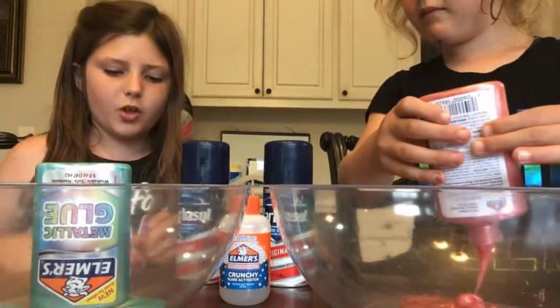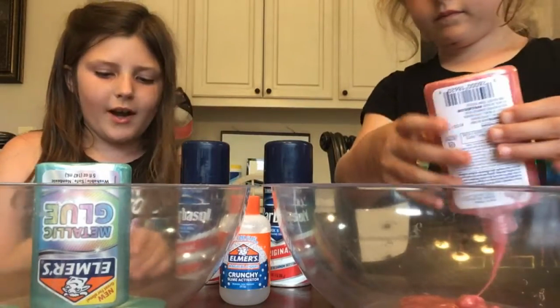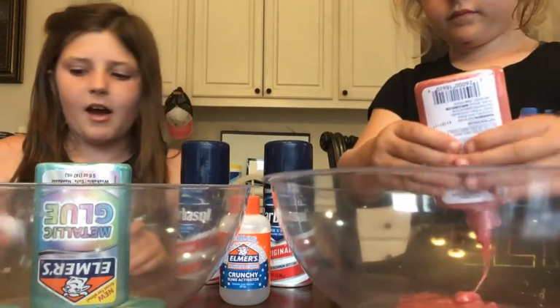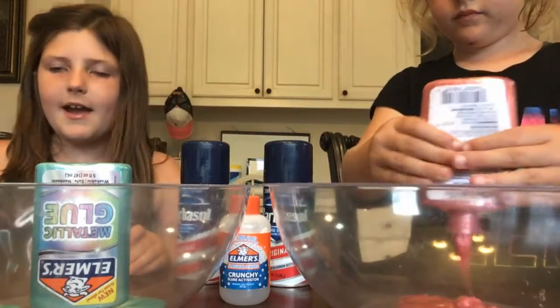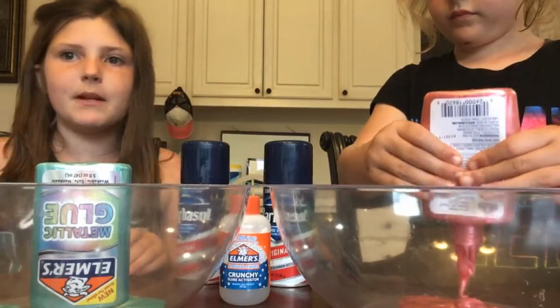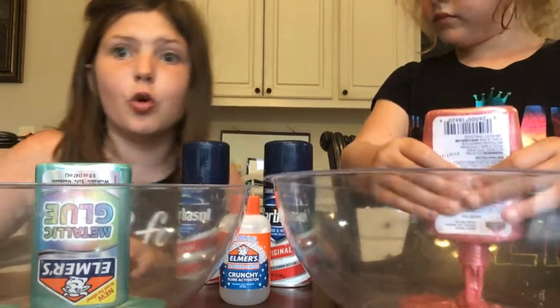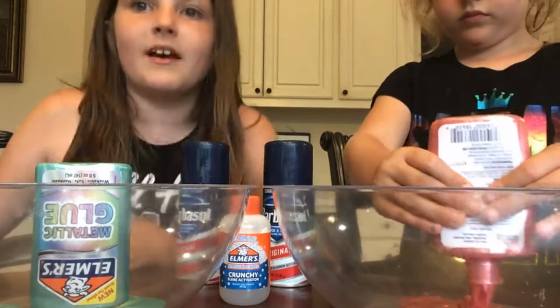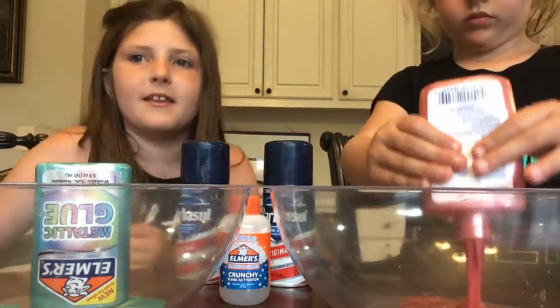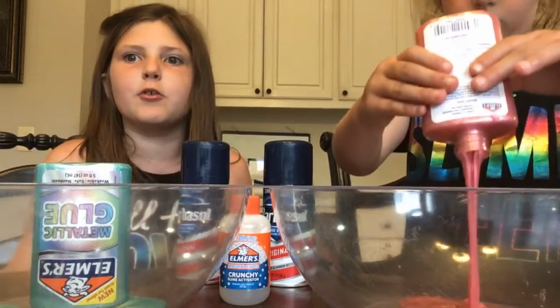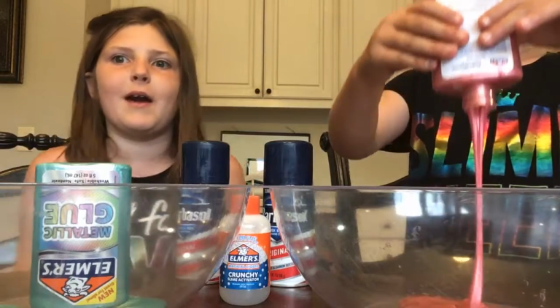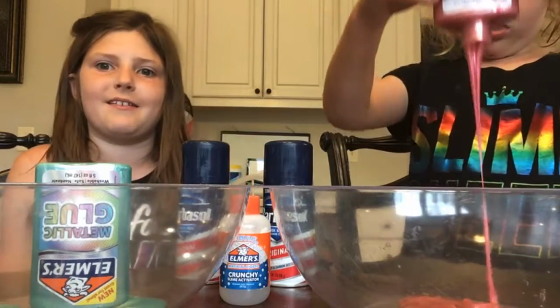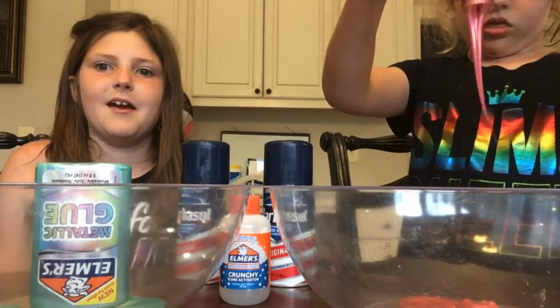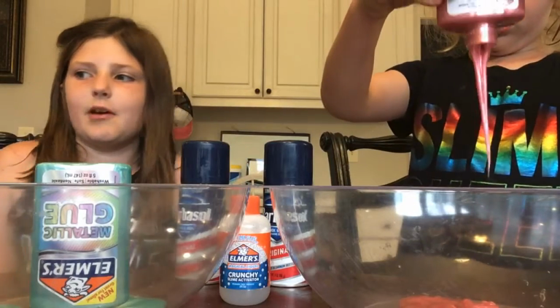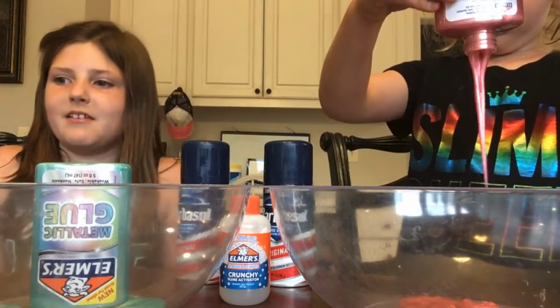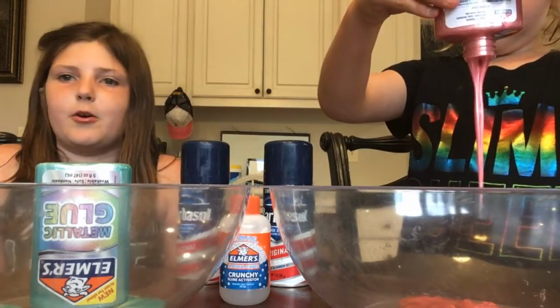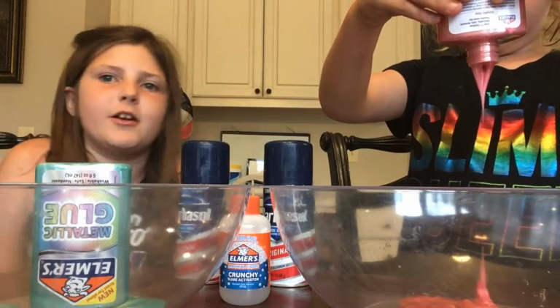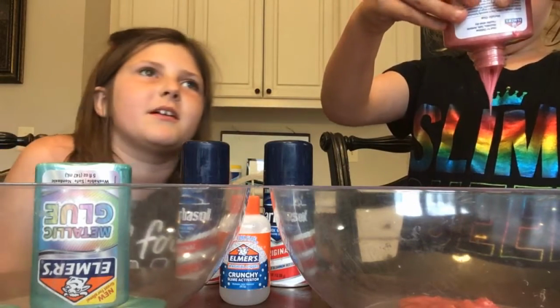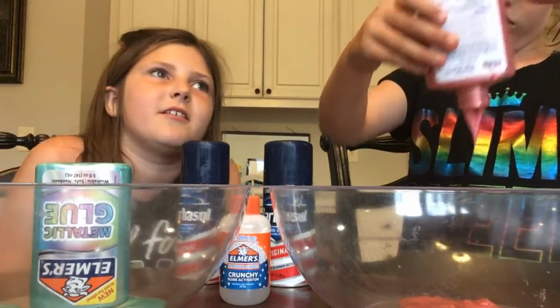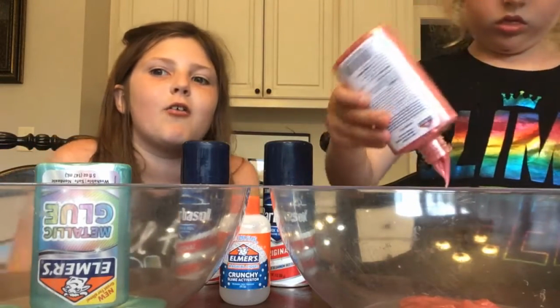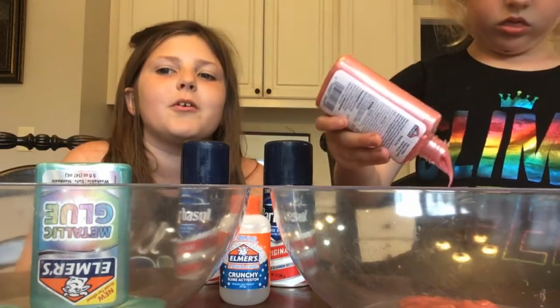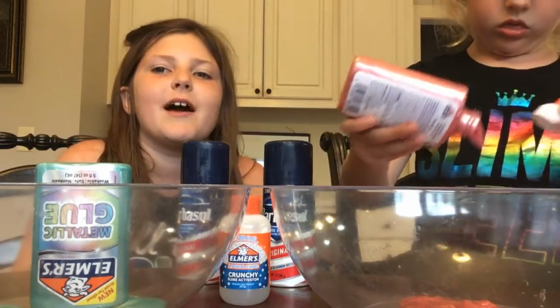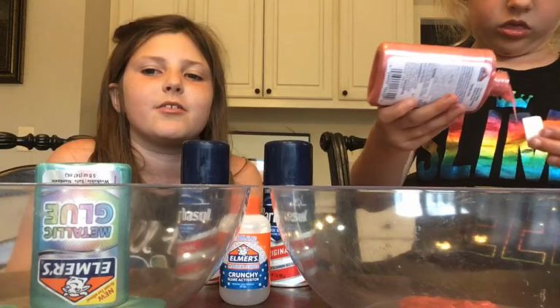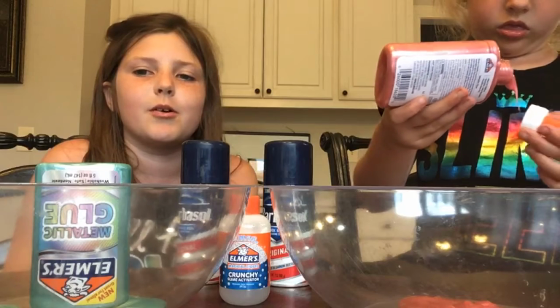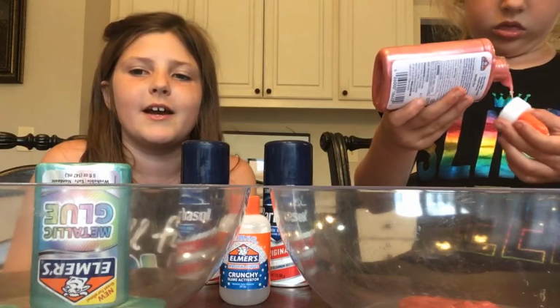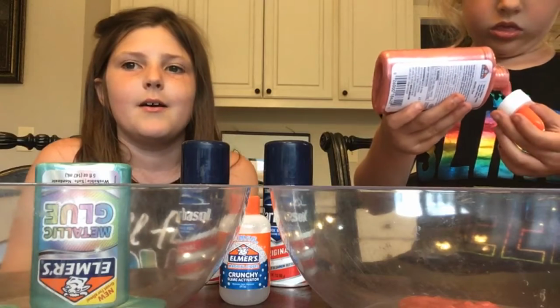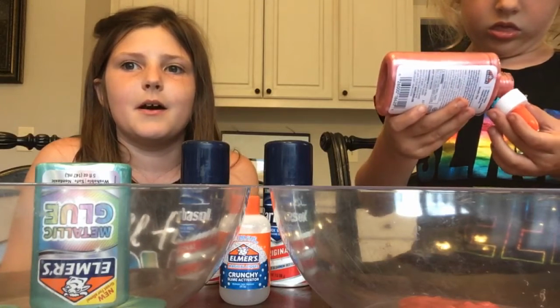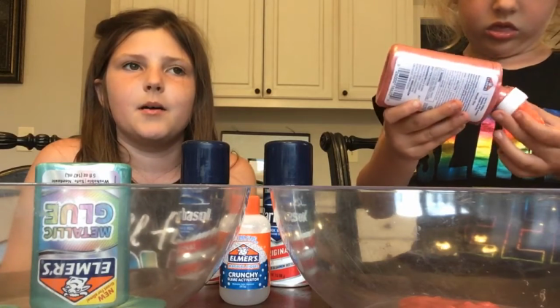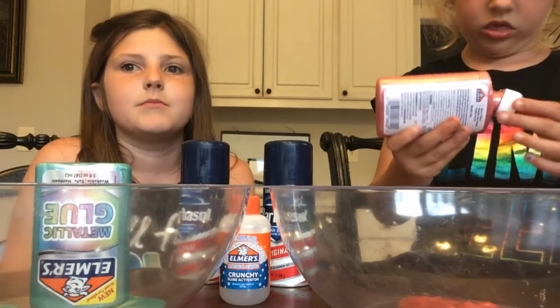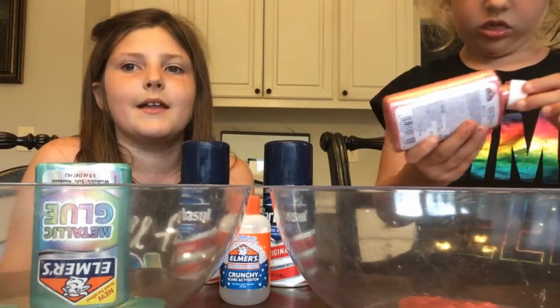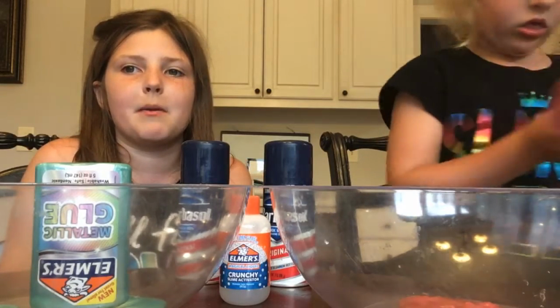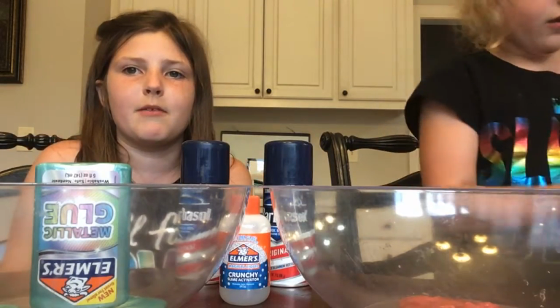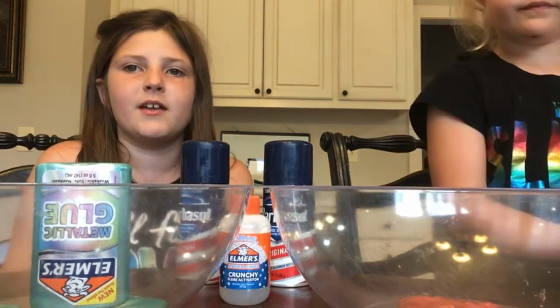Guys, I have been so excited to make this. I was so antsy — I made a slime earlier but it turned out horrible so I had to throw it away. And then I hung out with my friends, and we made sure to distance pretty well.